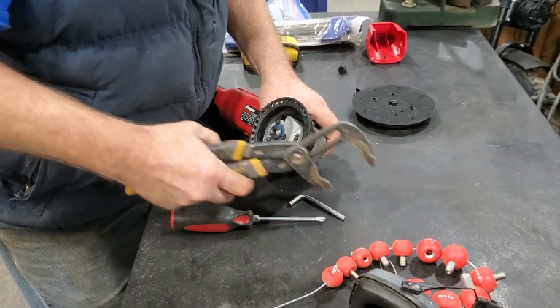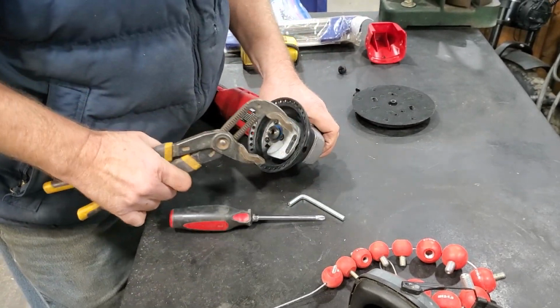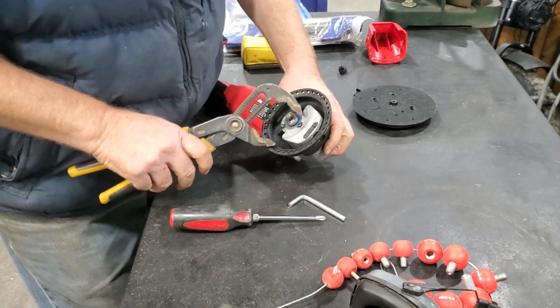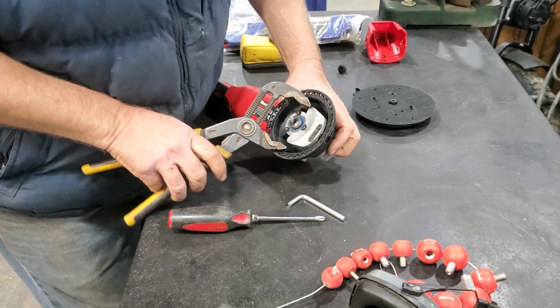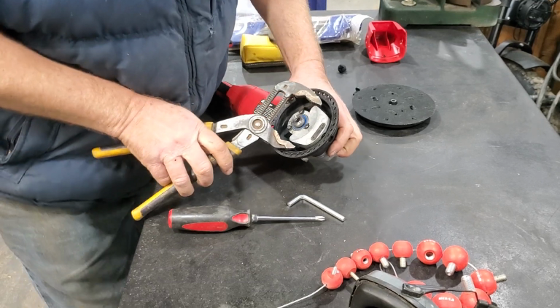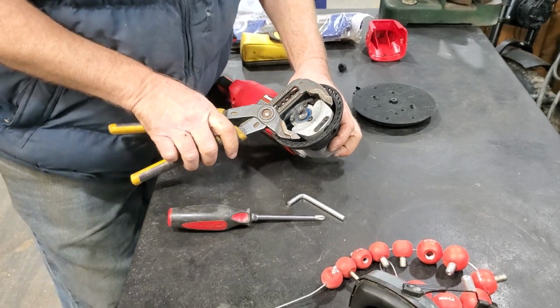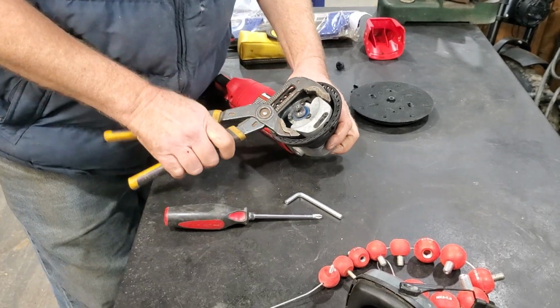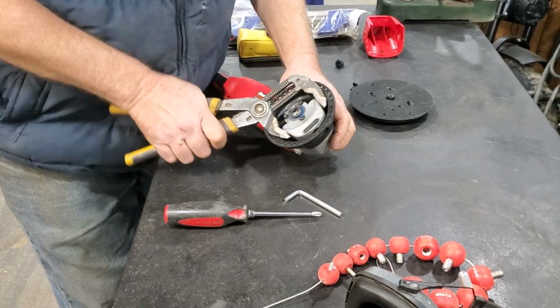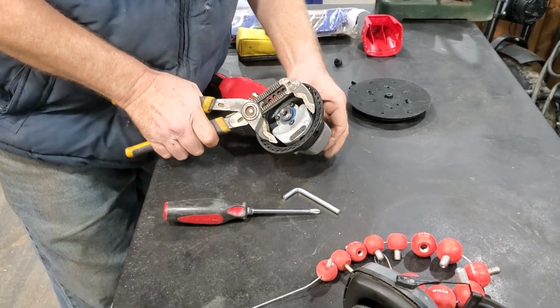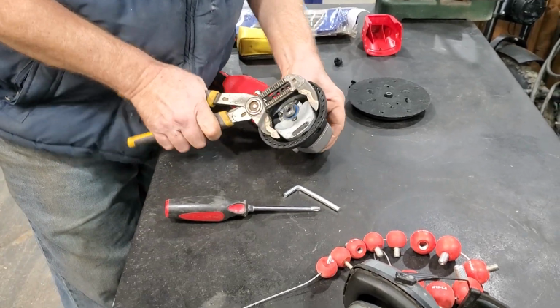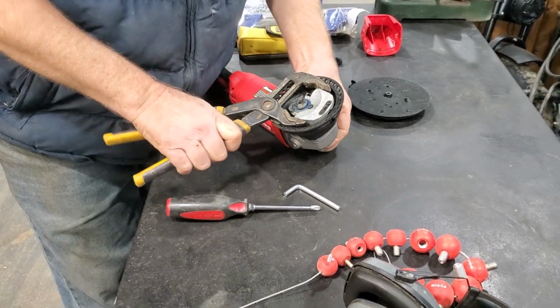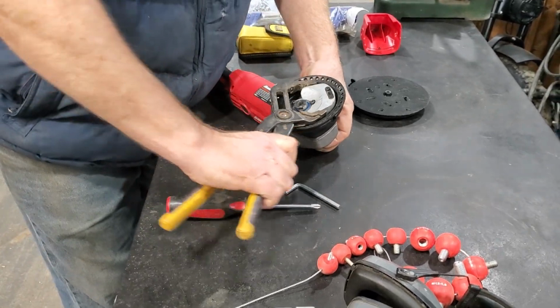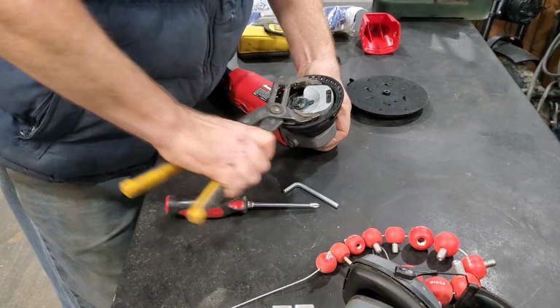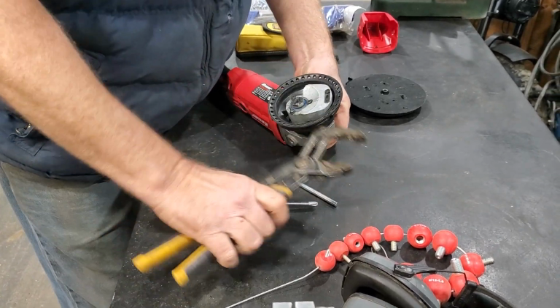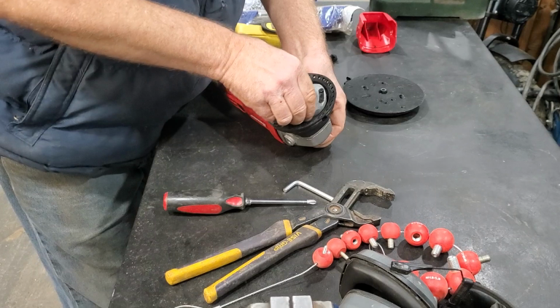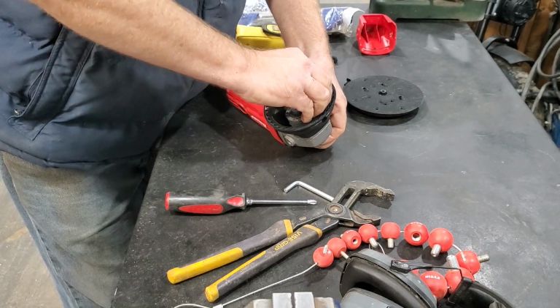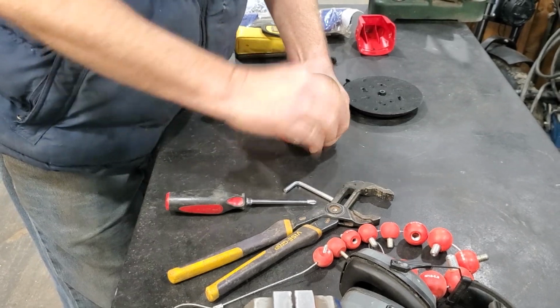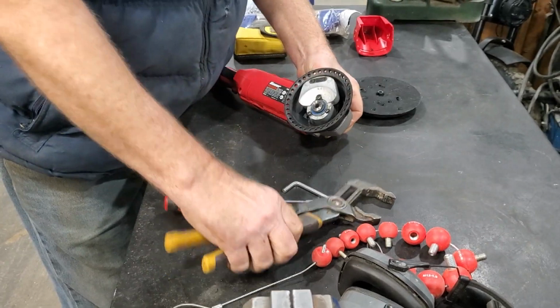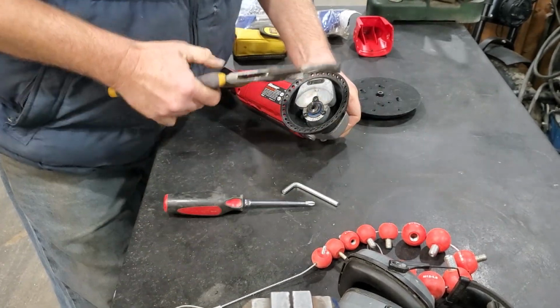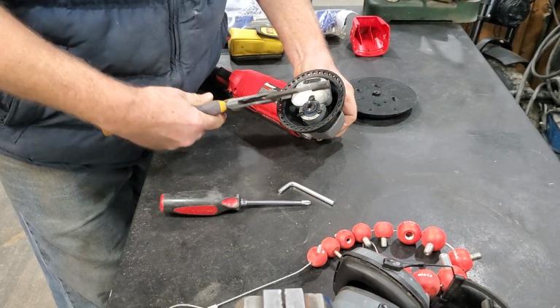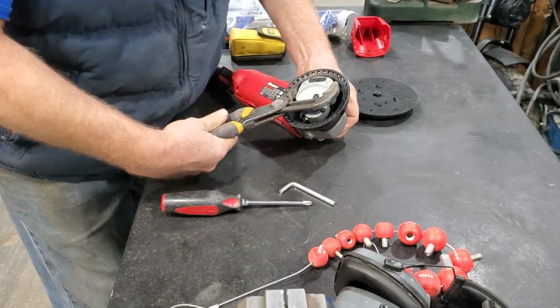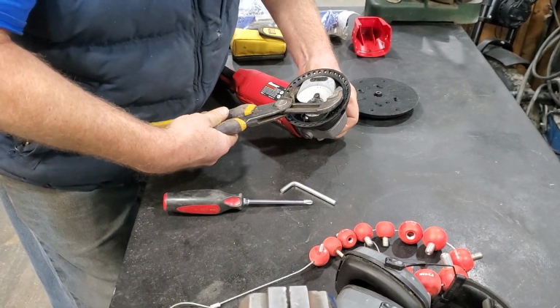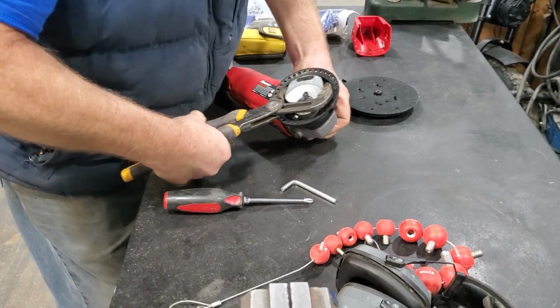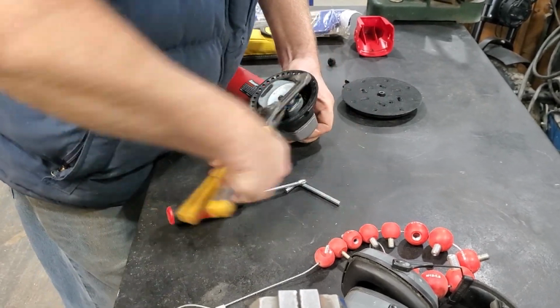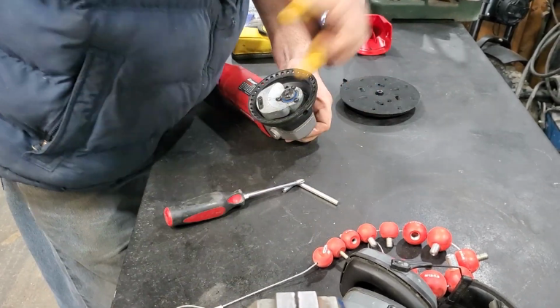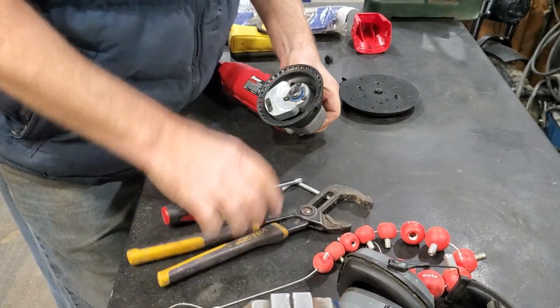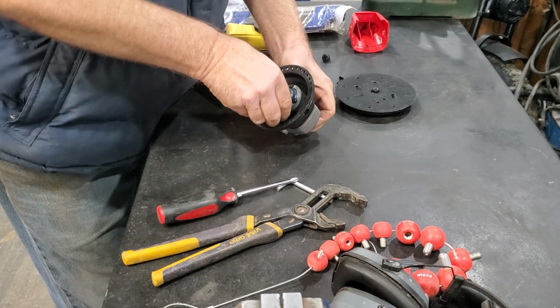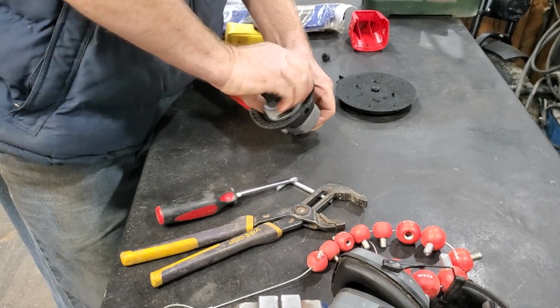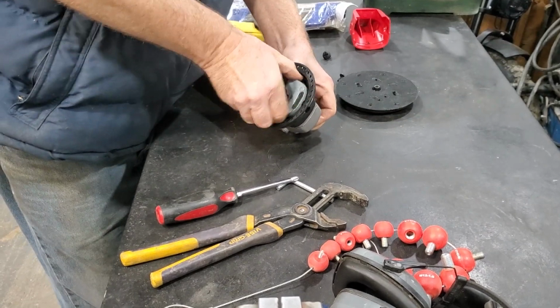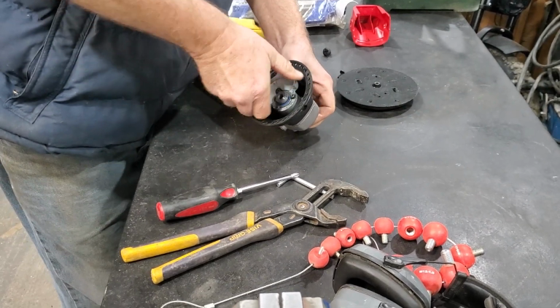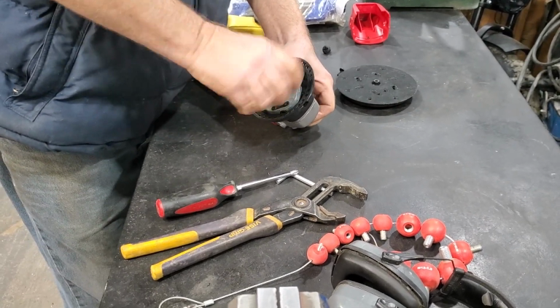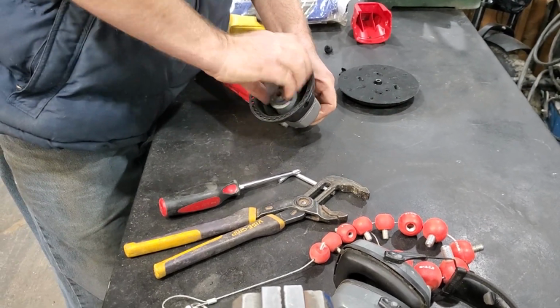And lo and behold, on the bottom there's more screws and one of my screws was loose. Just grab it with some sort of plier-like device and it spins off fairly easy.